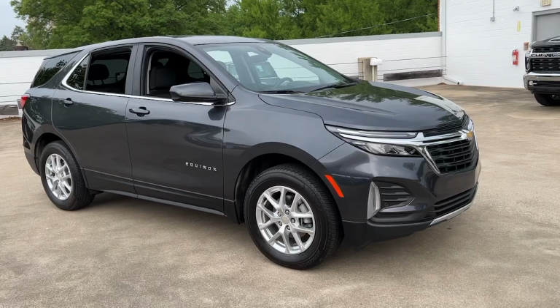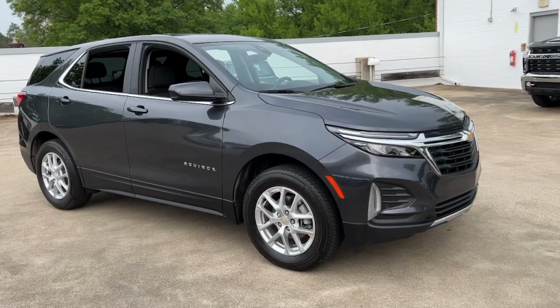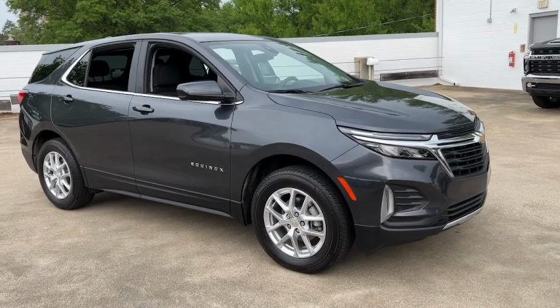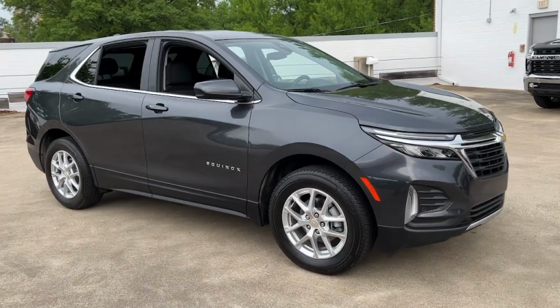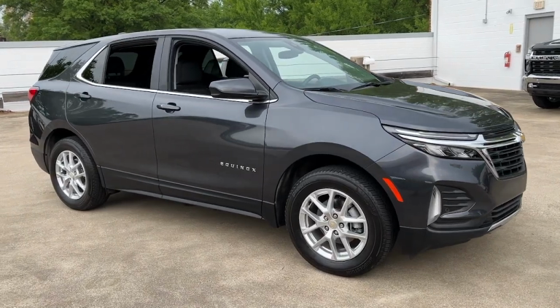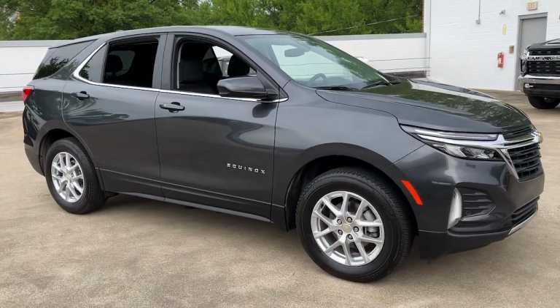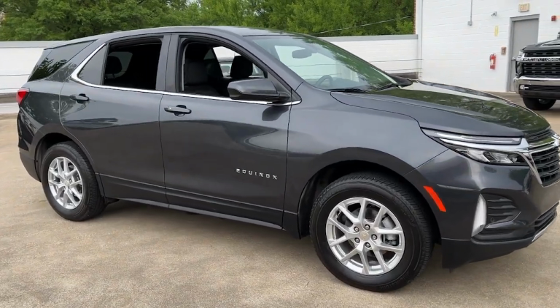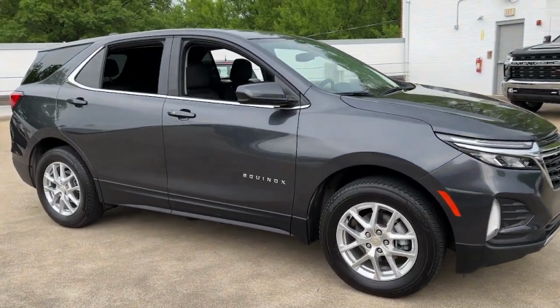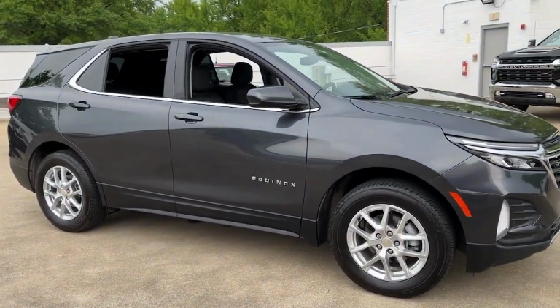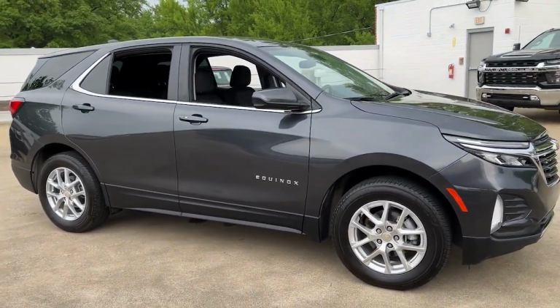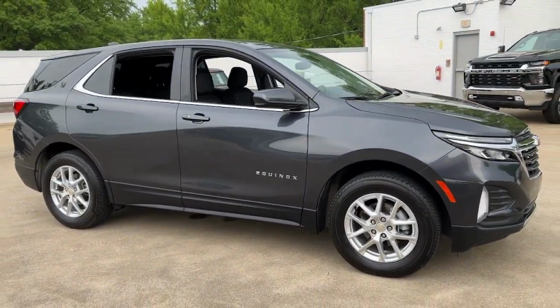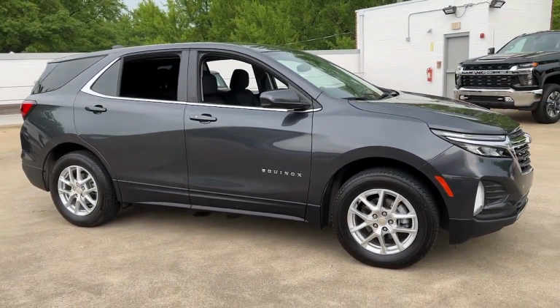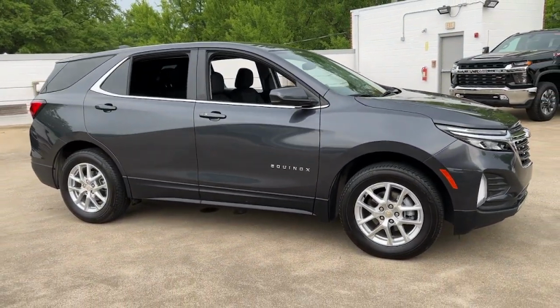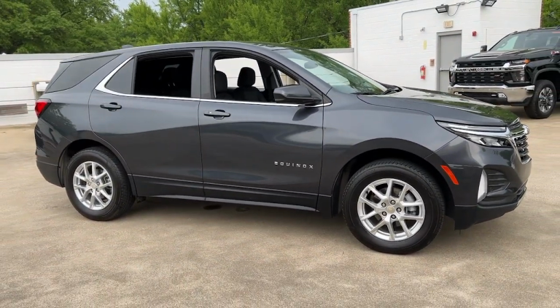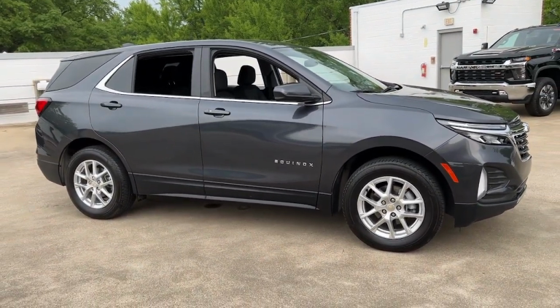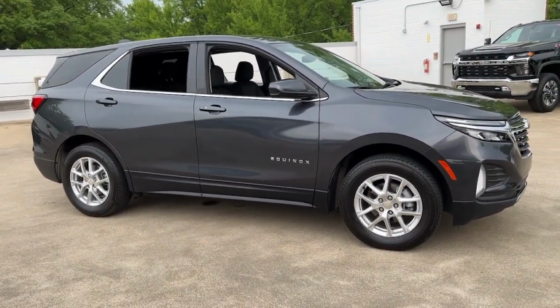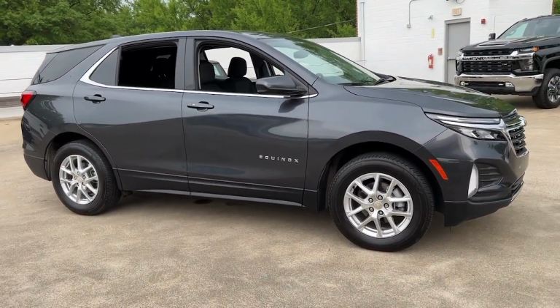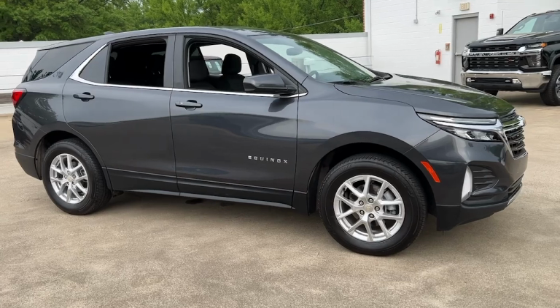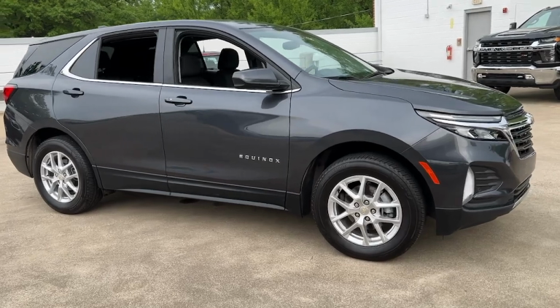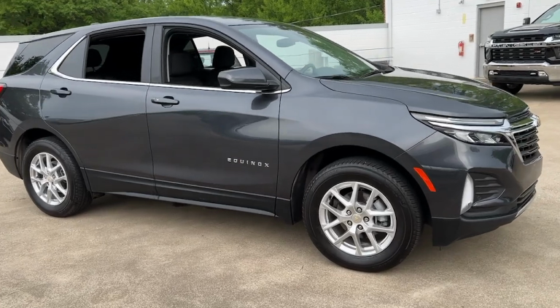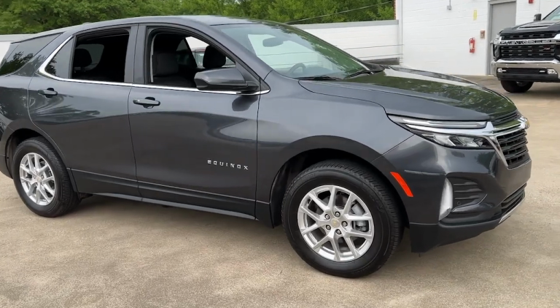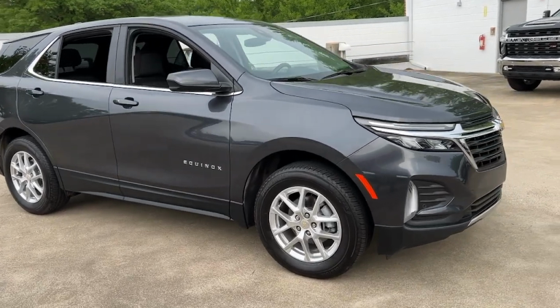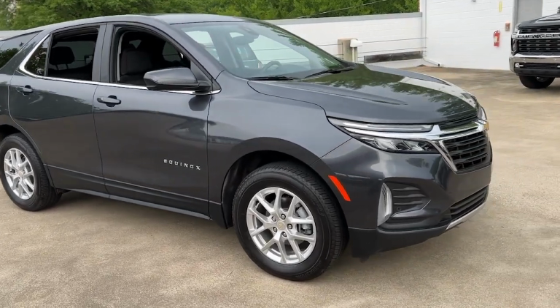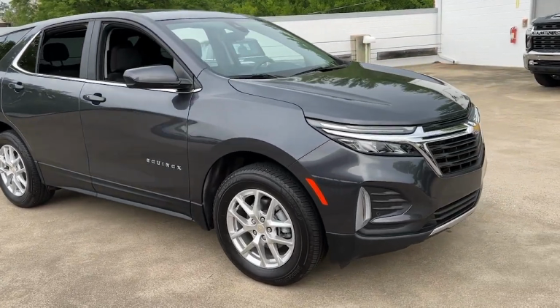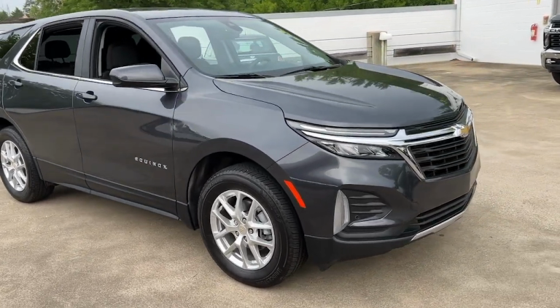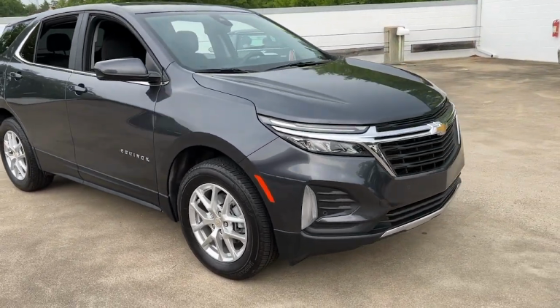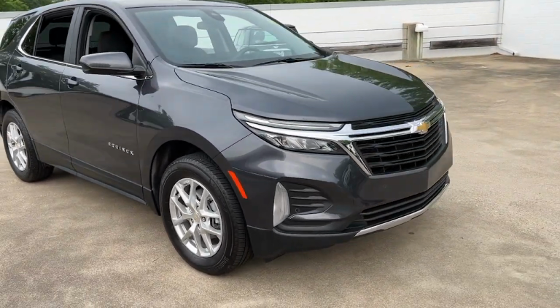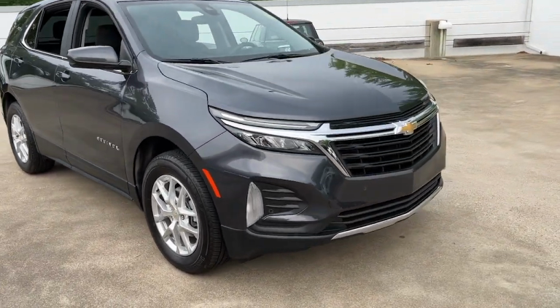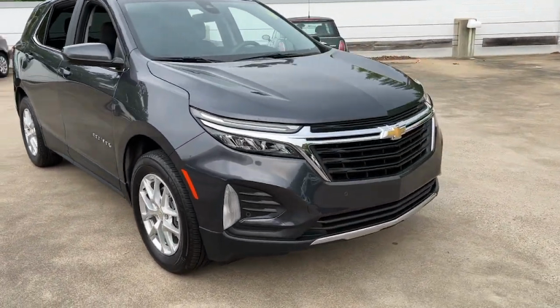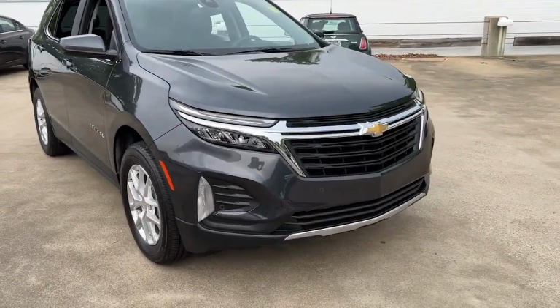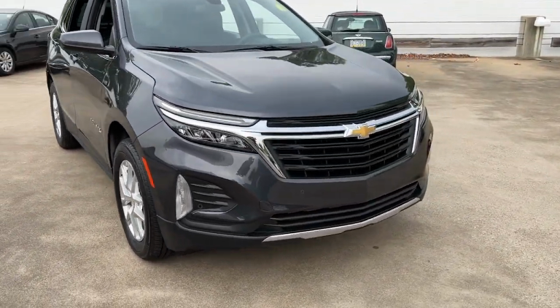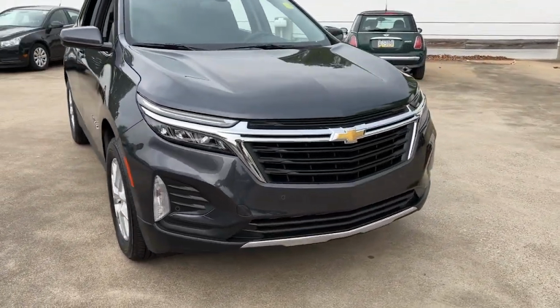You will be amazed by this 2022 Chevrolet Equinox. This vehicle is an outstanding buy with fewer than 15,000 miles on the odometer.